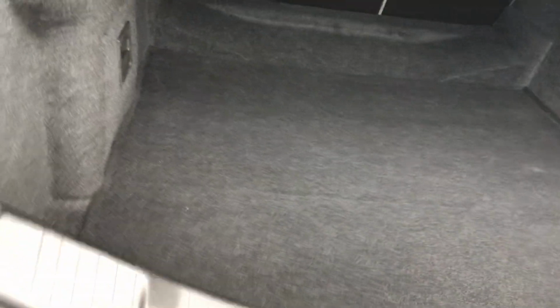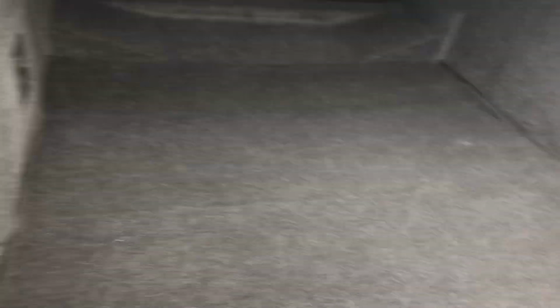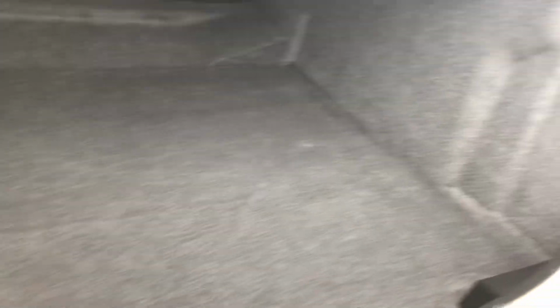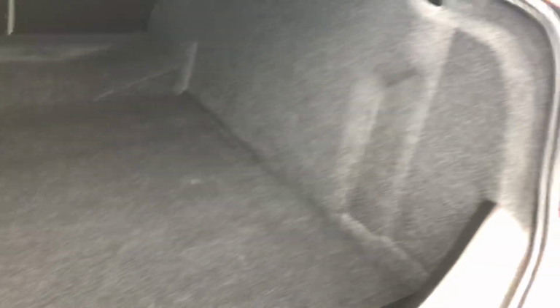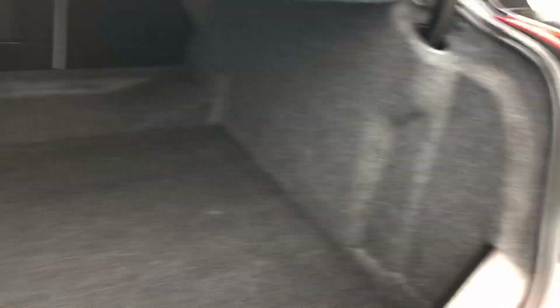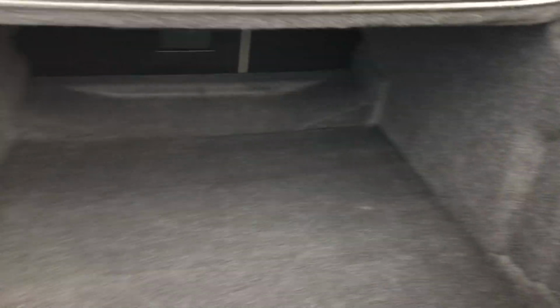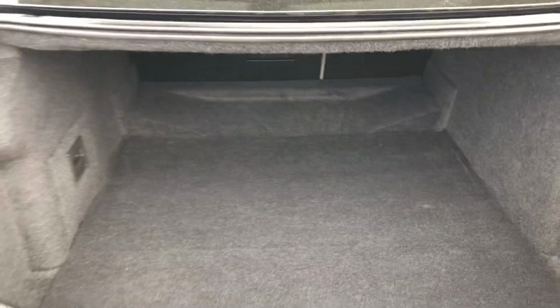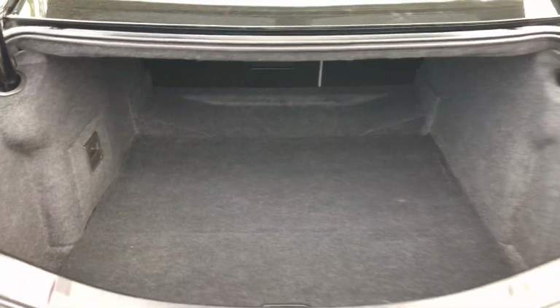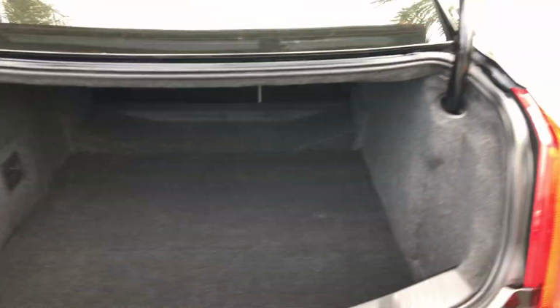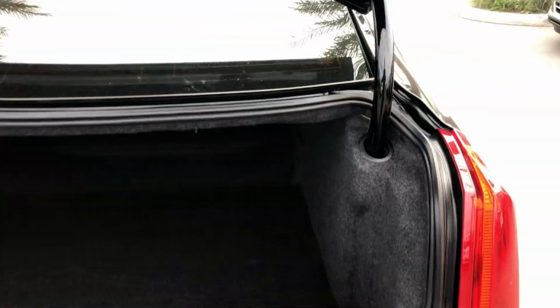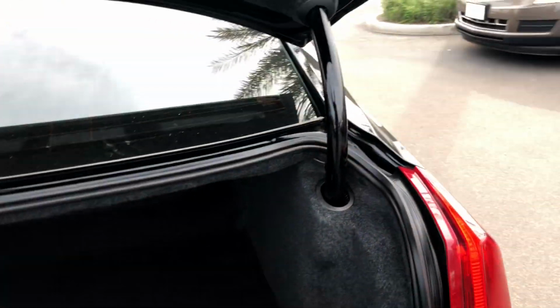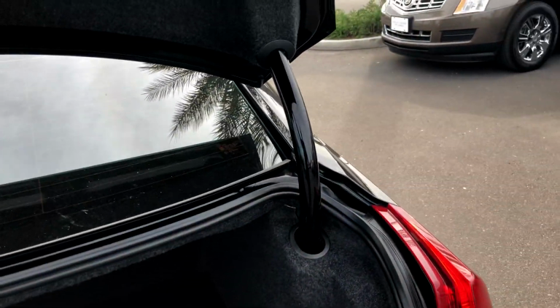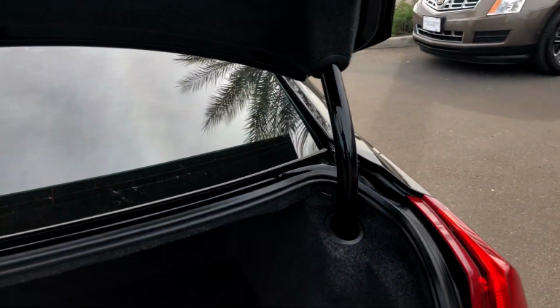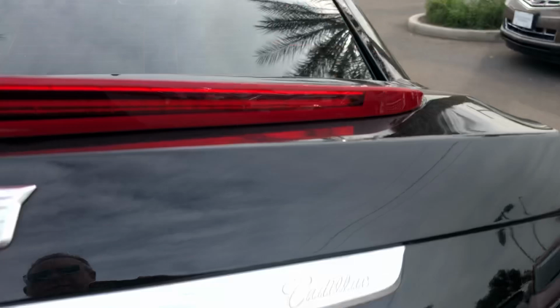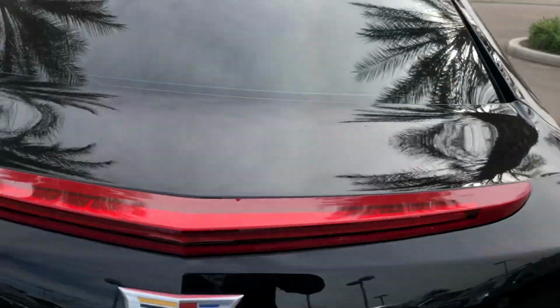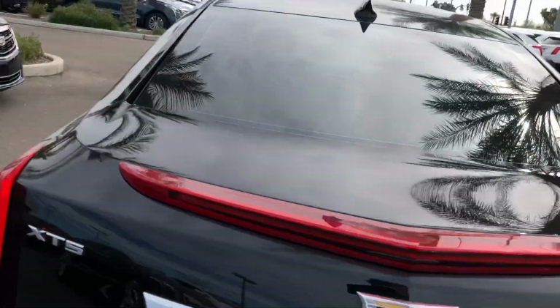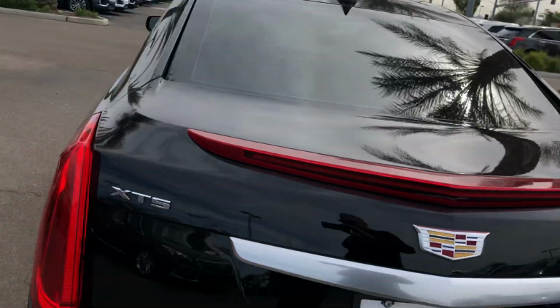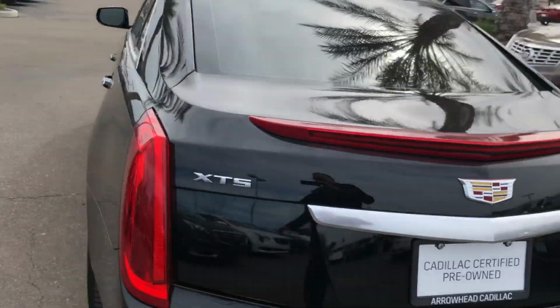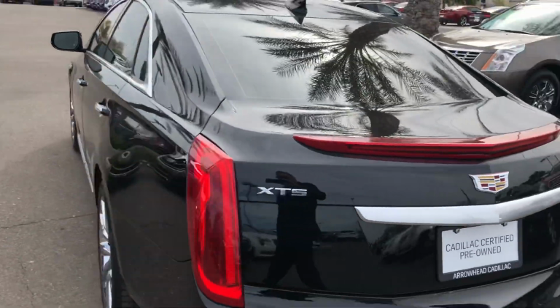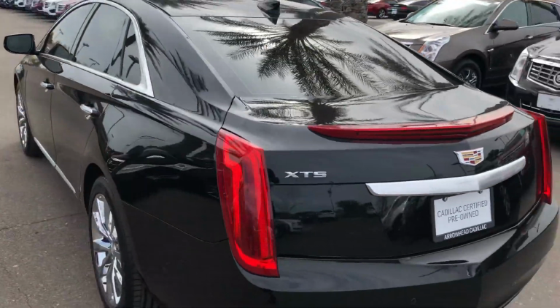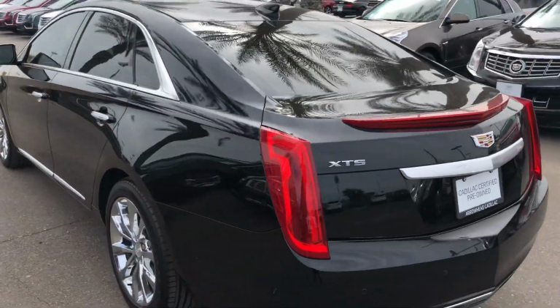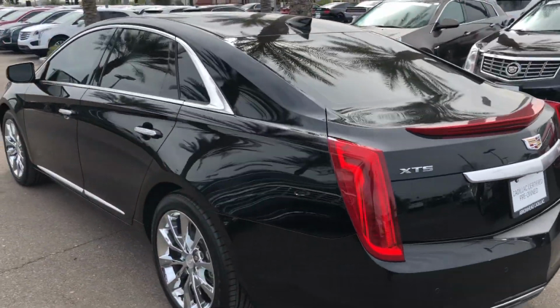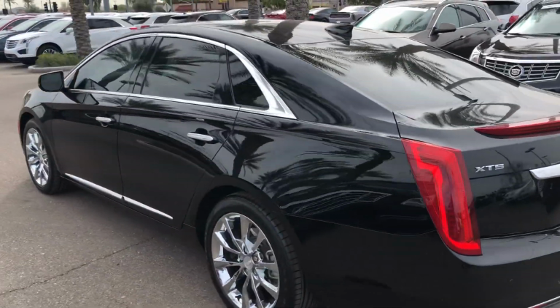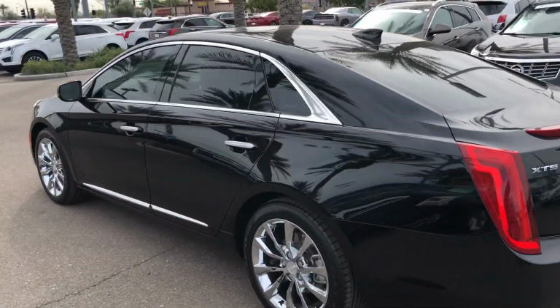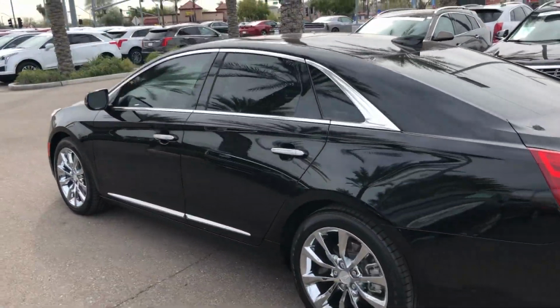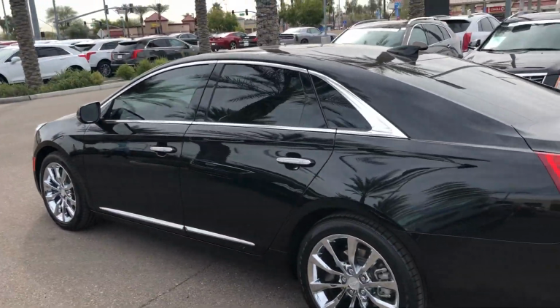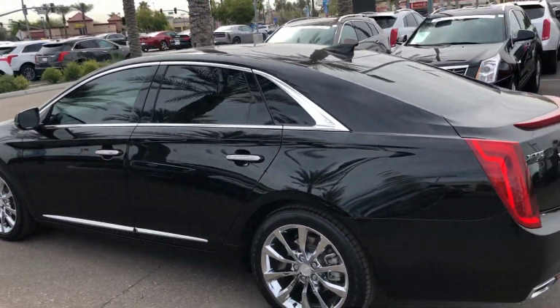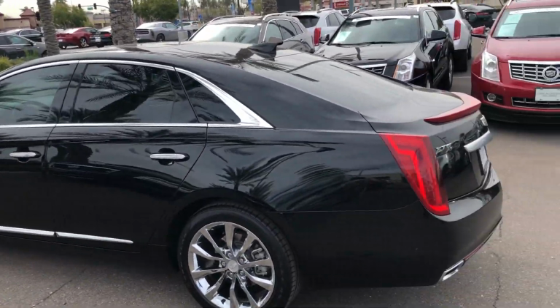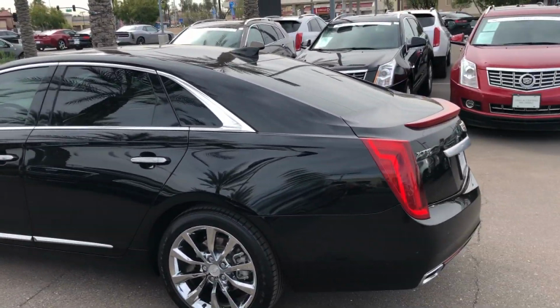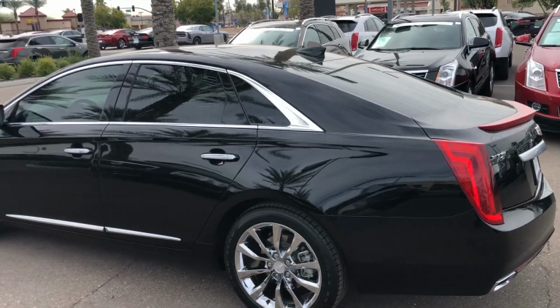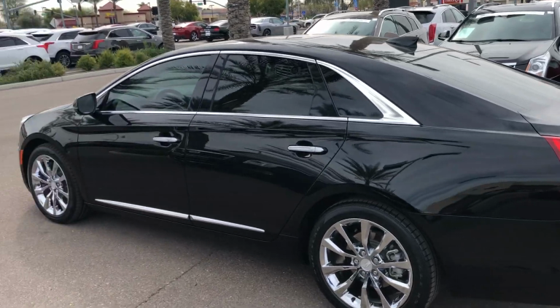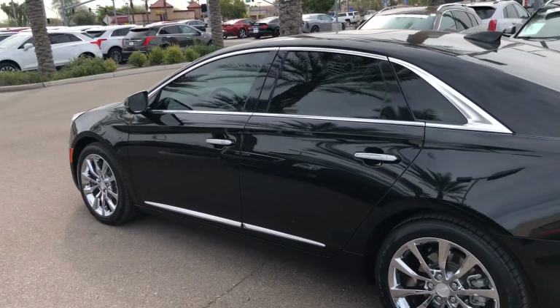The XTS has a huge trunk, and I hope you've had a chance to drive an XTS before, because this is the bee's knees as far as the drive goes — airbag suspension, magnetic ride control. It is fantastic.